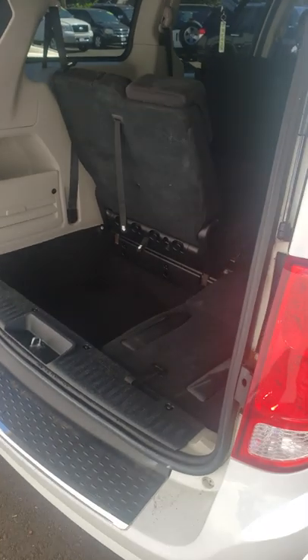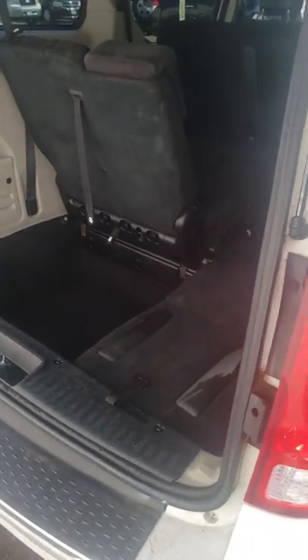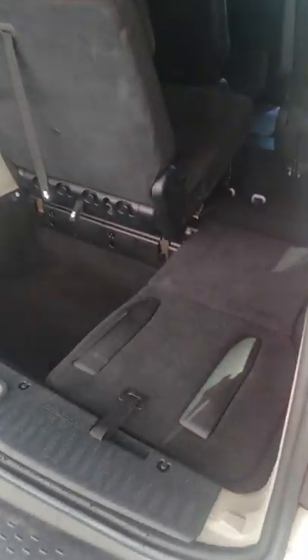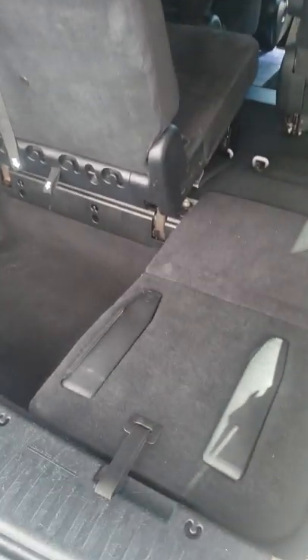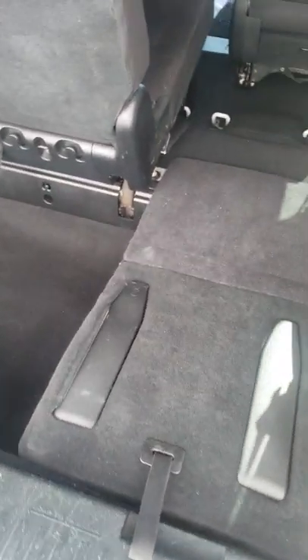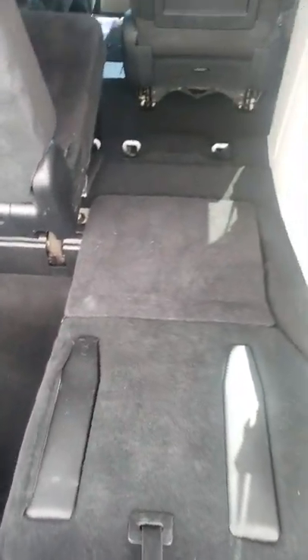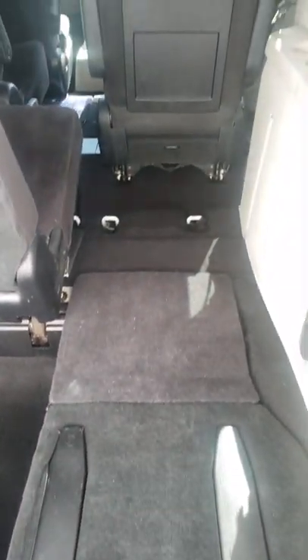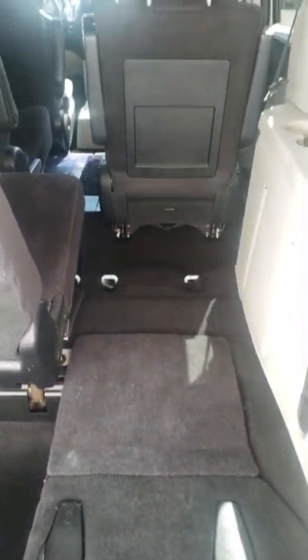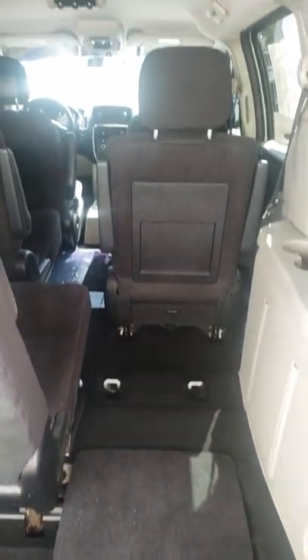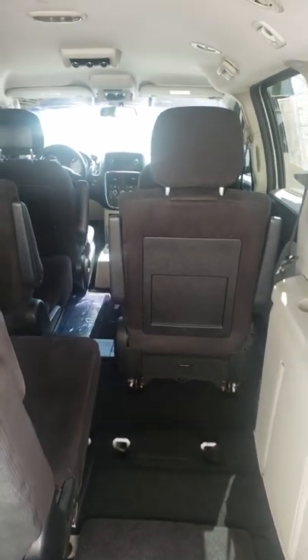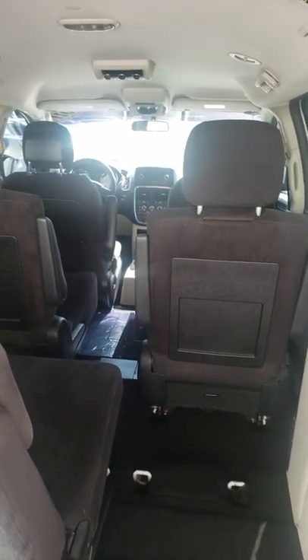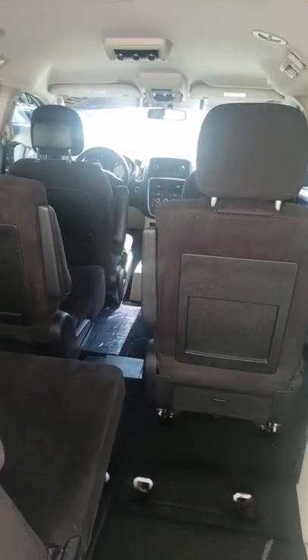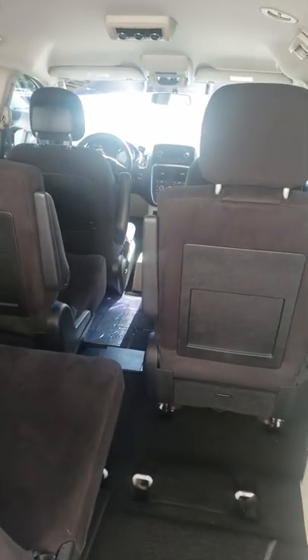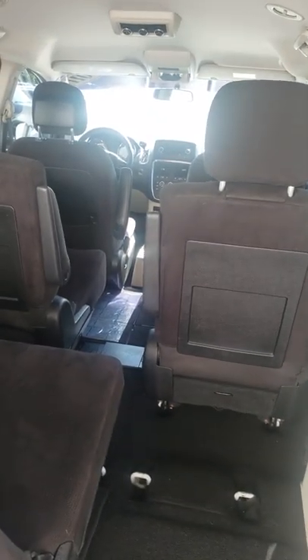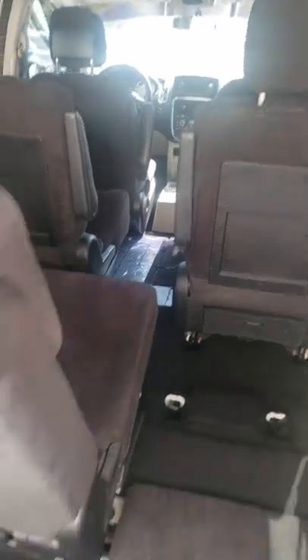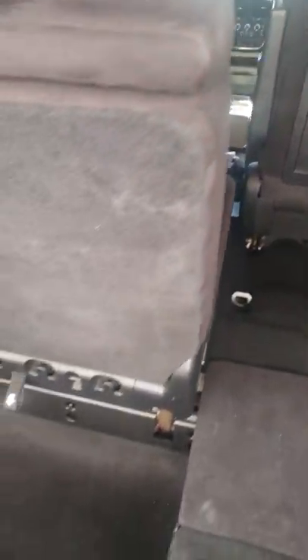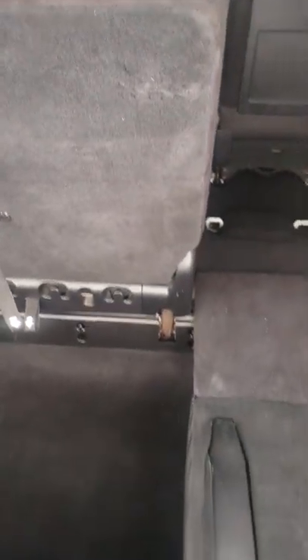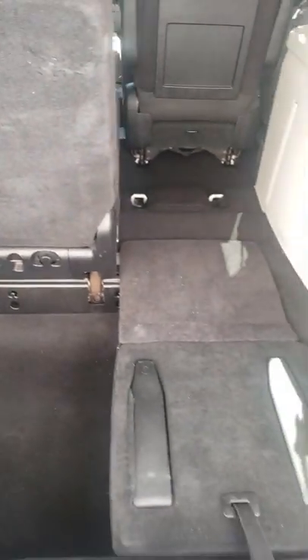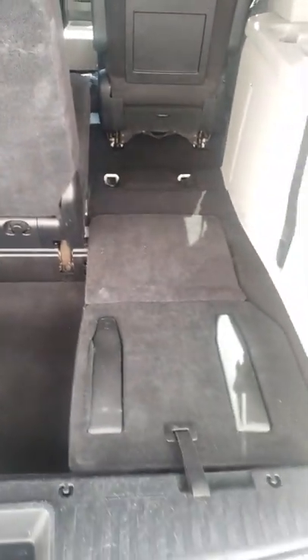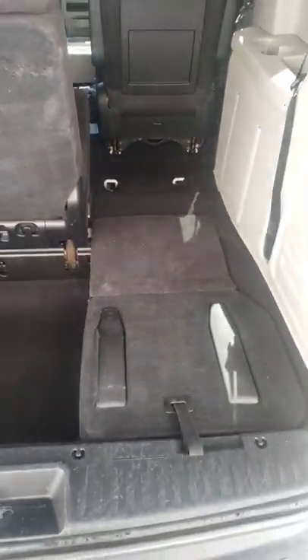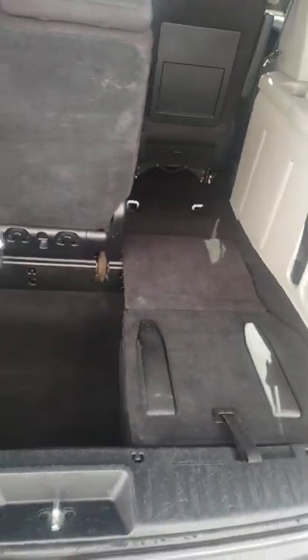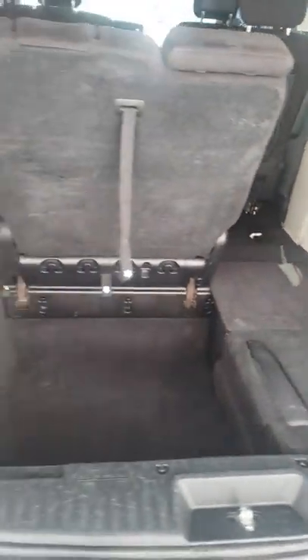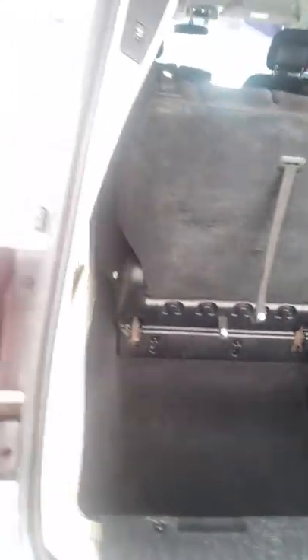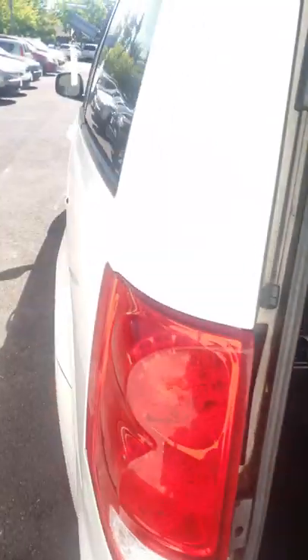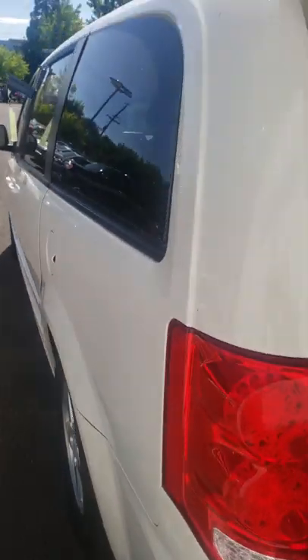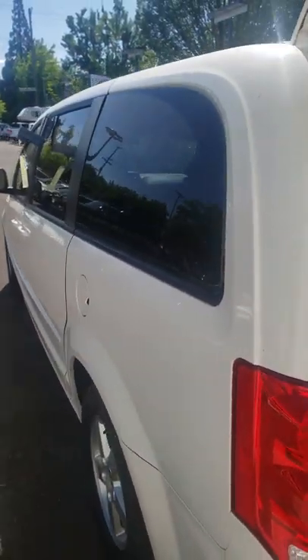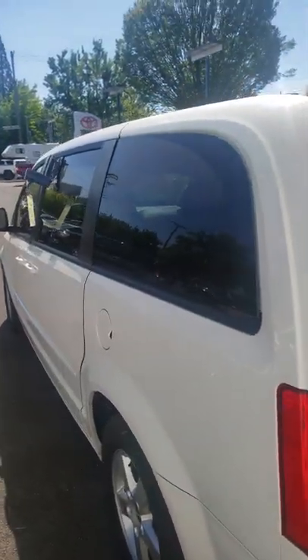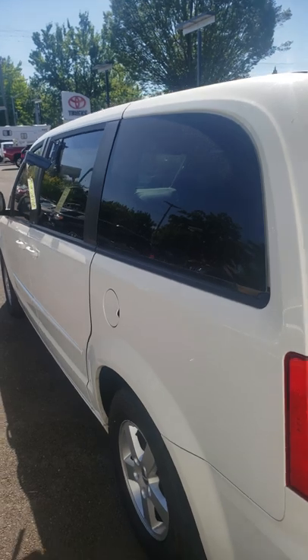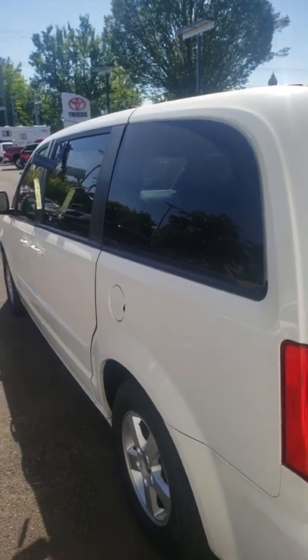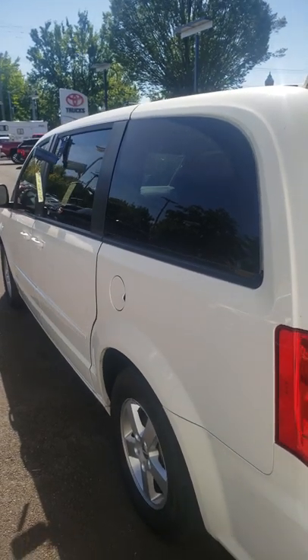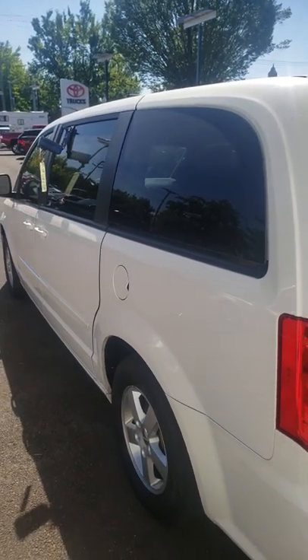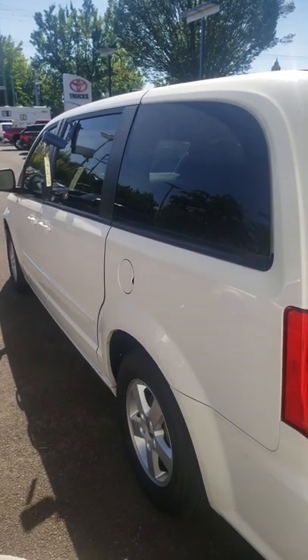You can see how the seats fold down and what the interior looks like. If you have any questions, feel free to give me a call — hopefully talk to you soon.